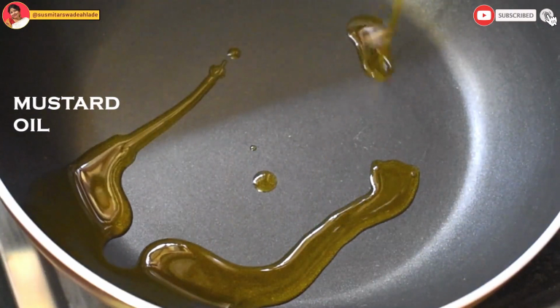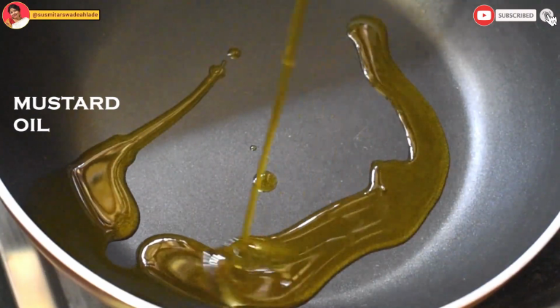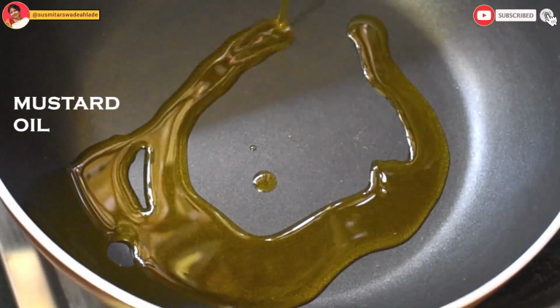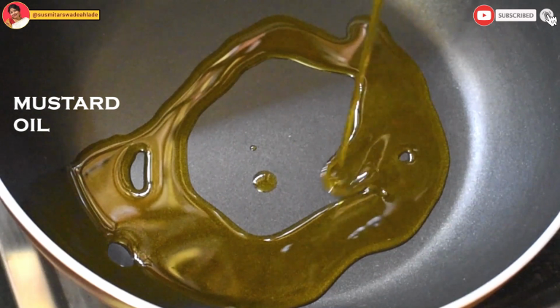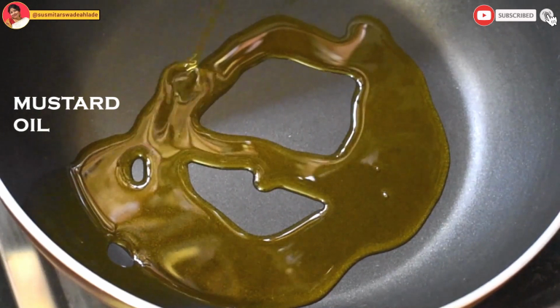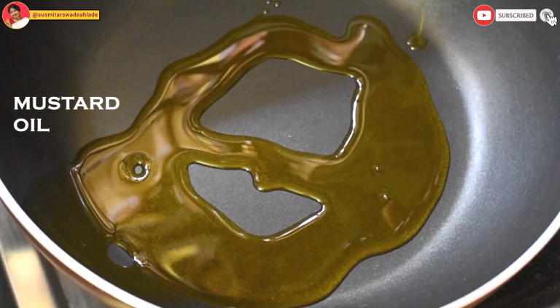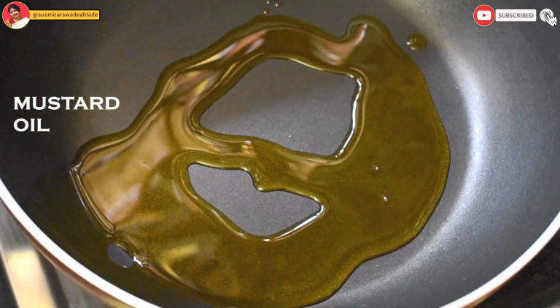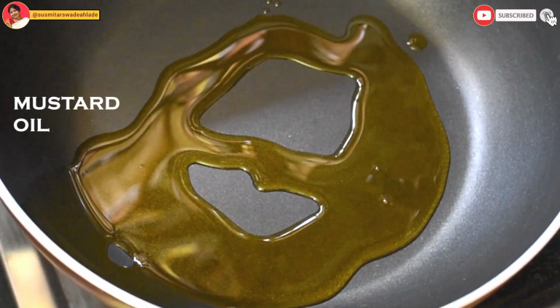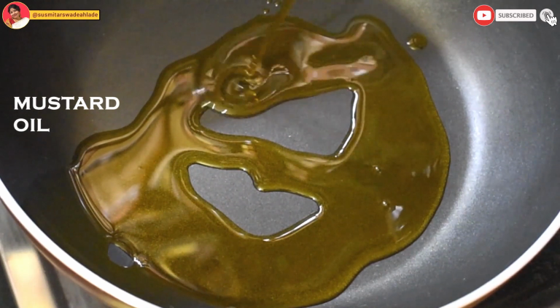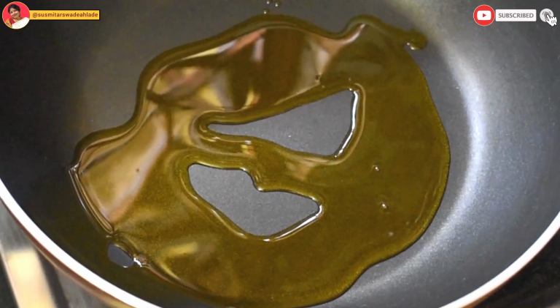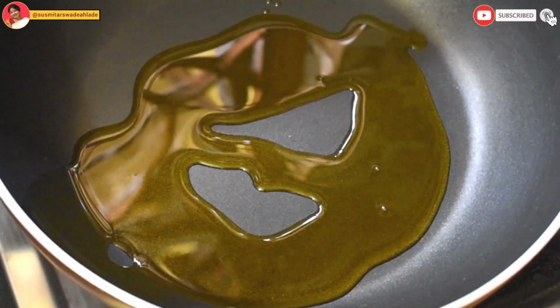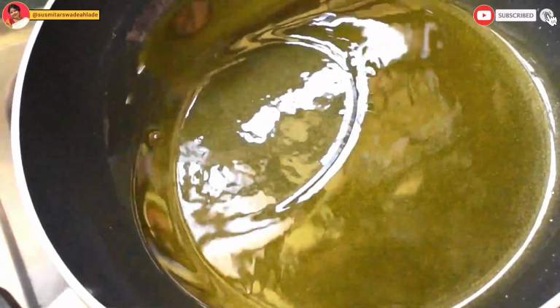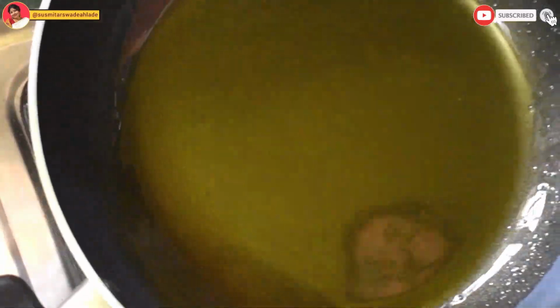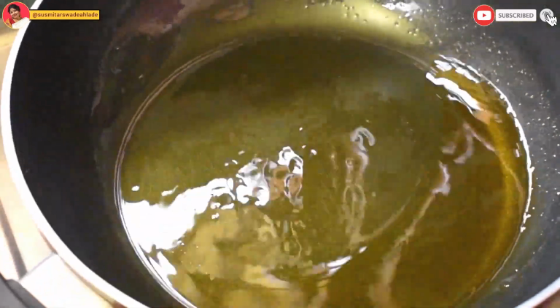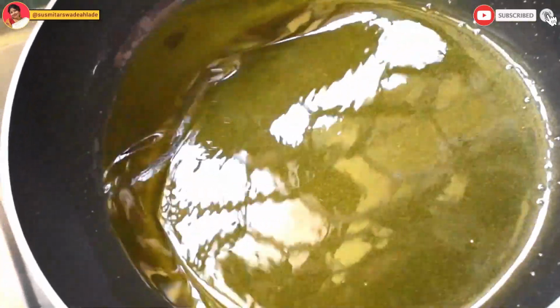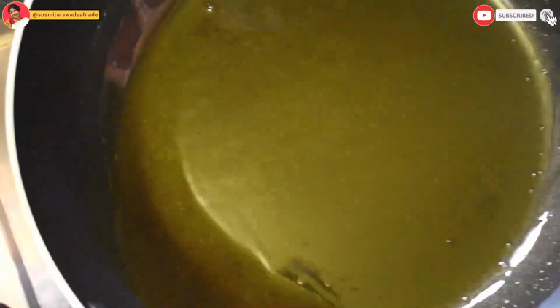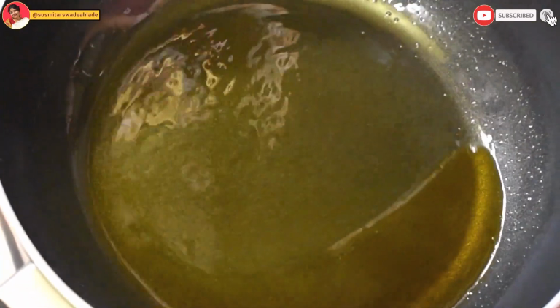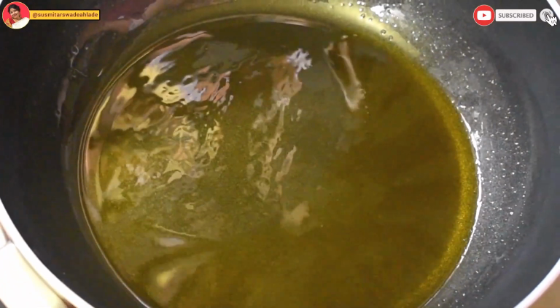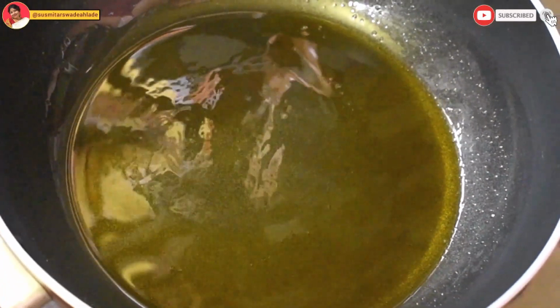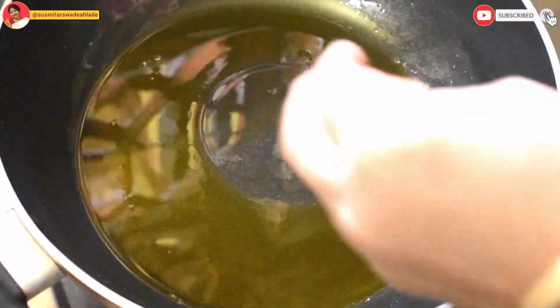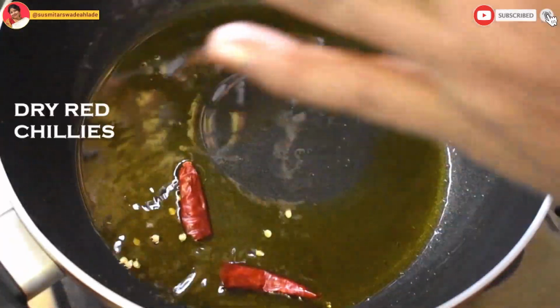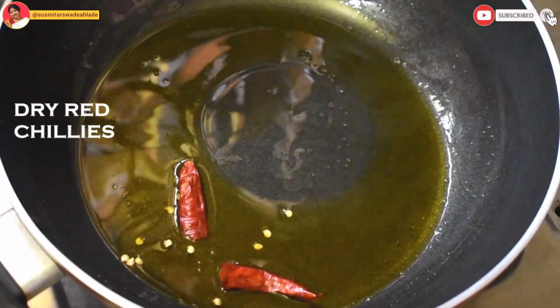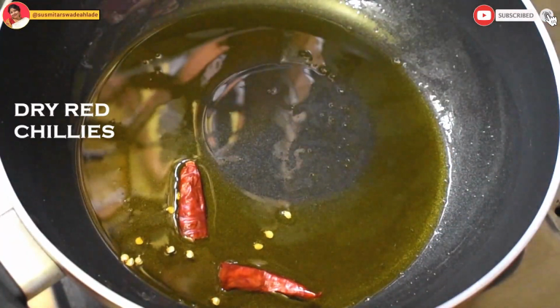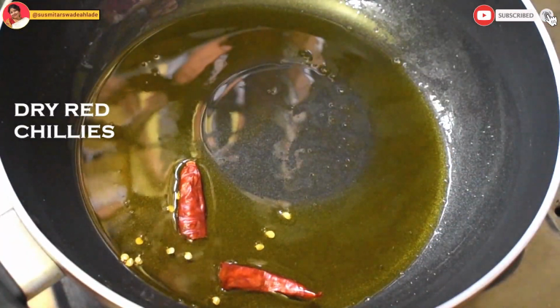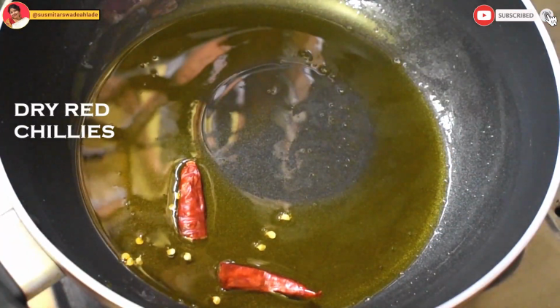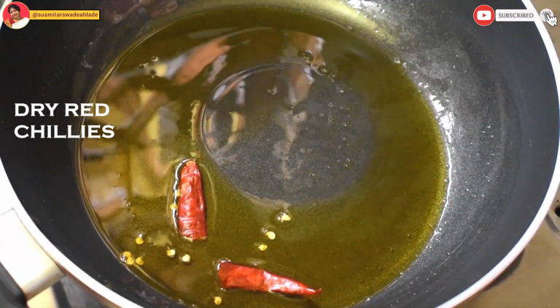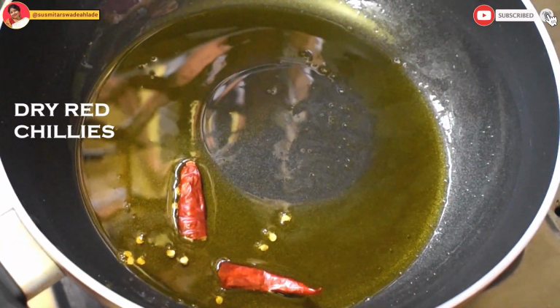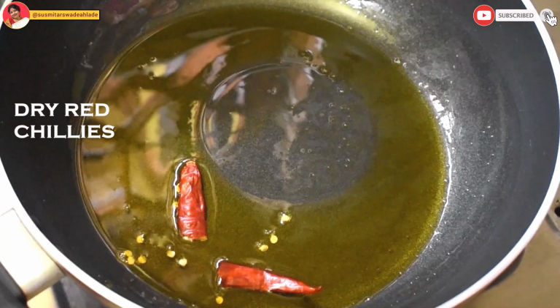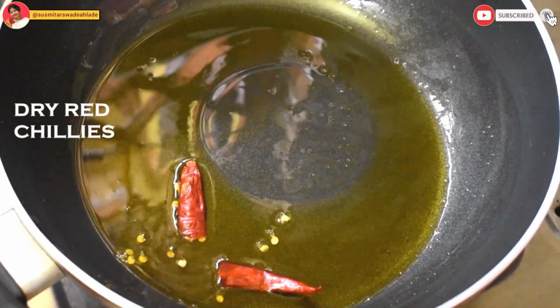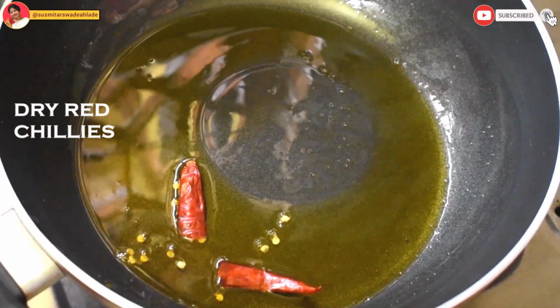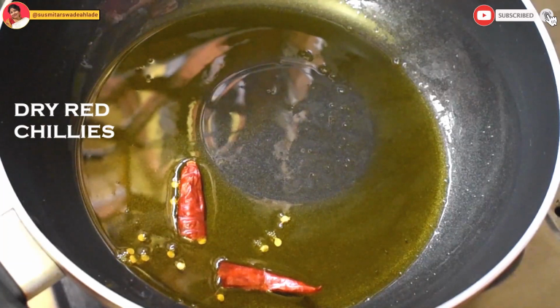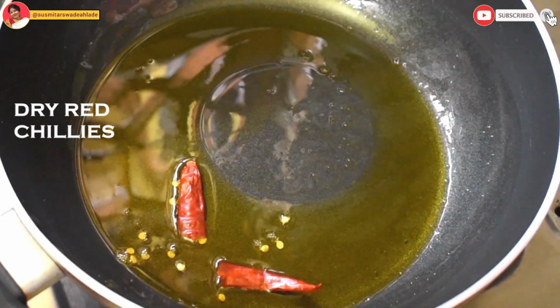In a heated karai, pour some mustard oil. When the oil is hot, break one or two dried red chillies and add them for tempering.